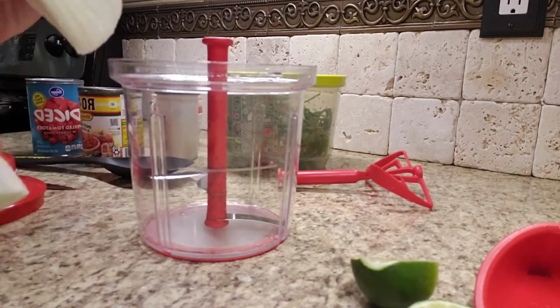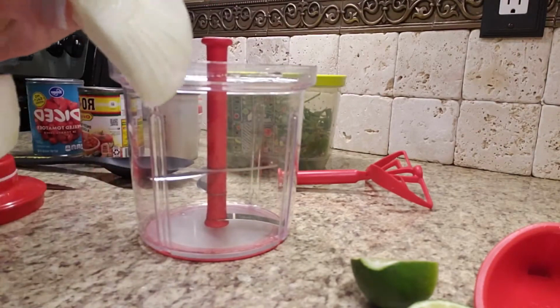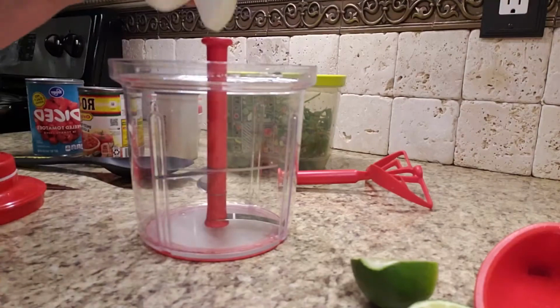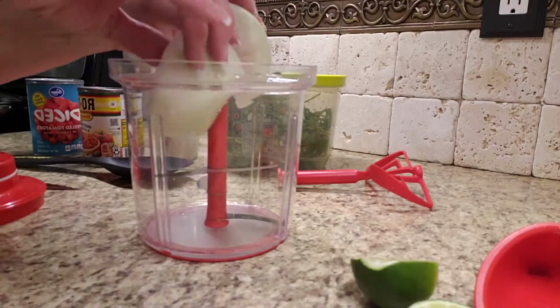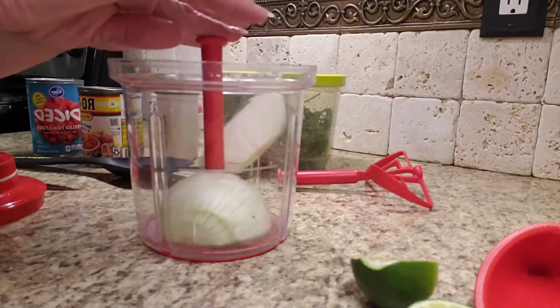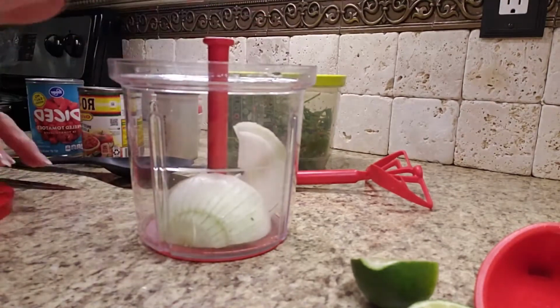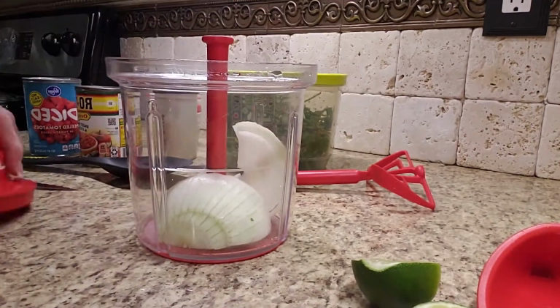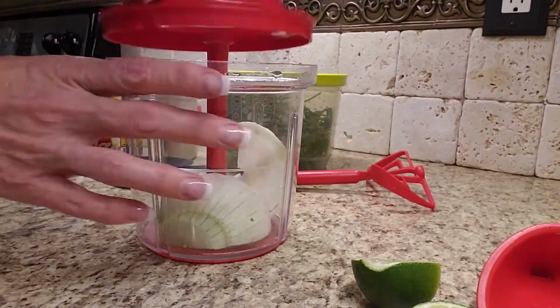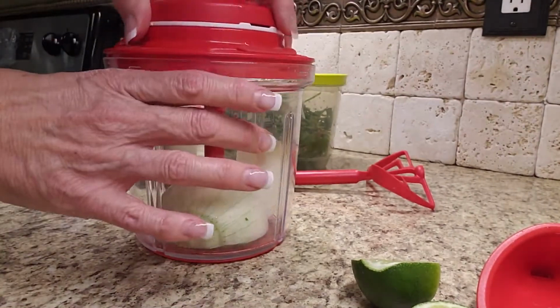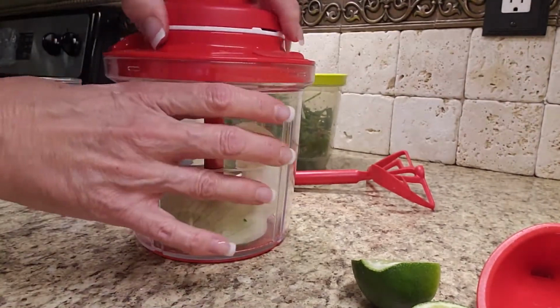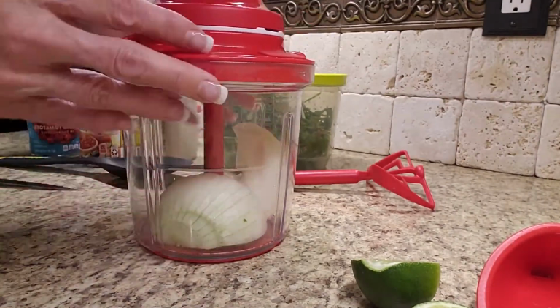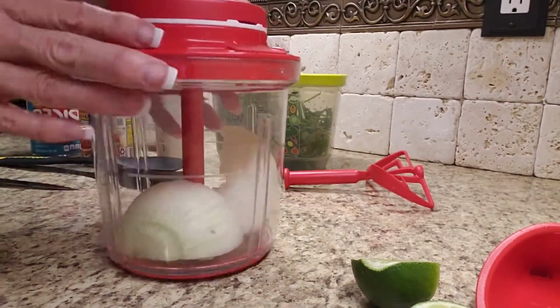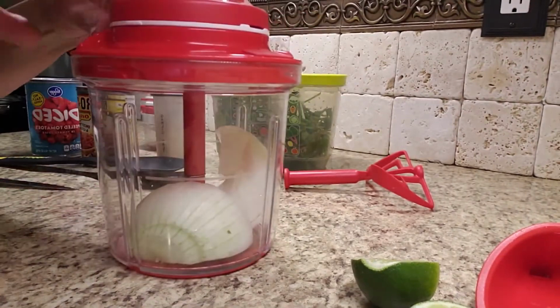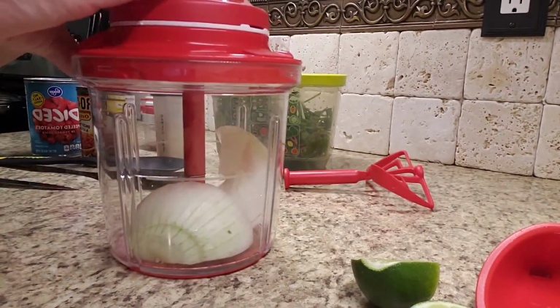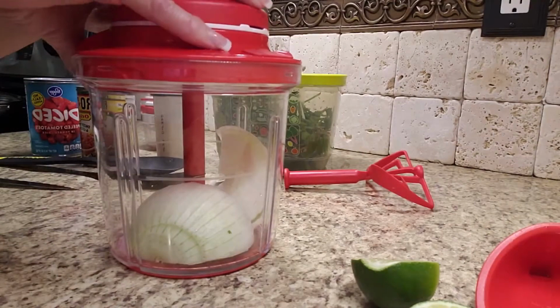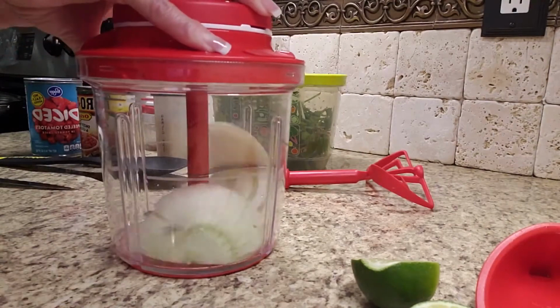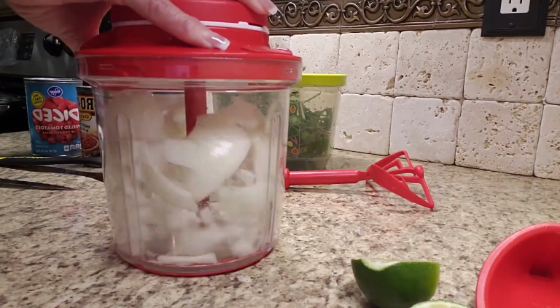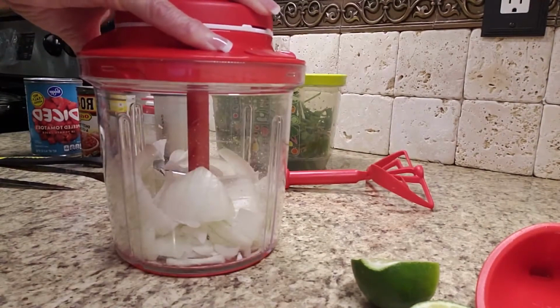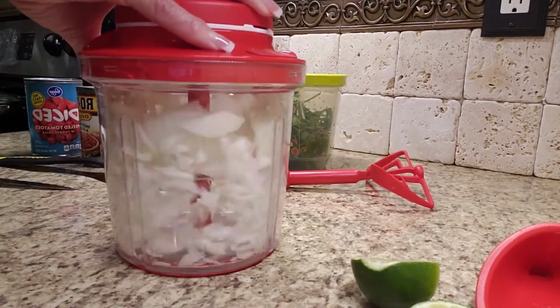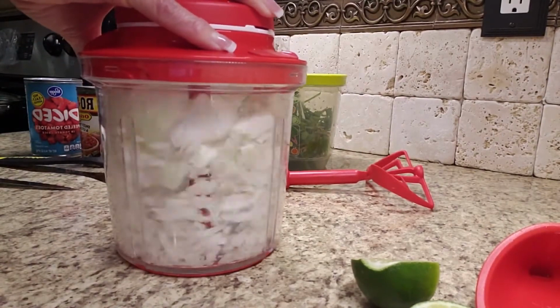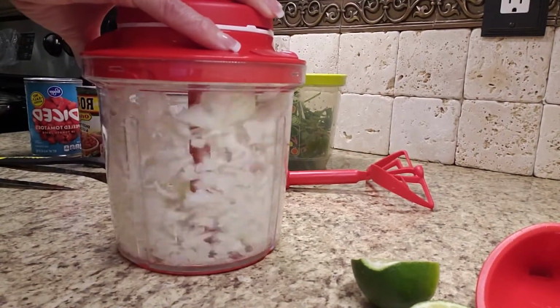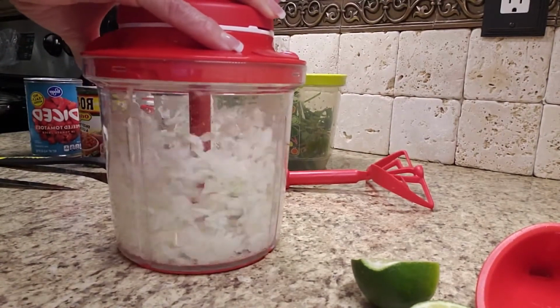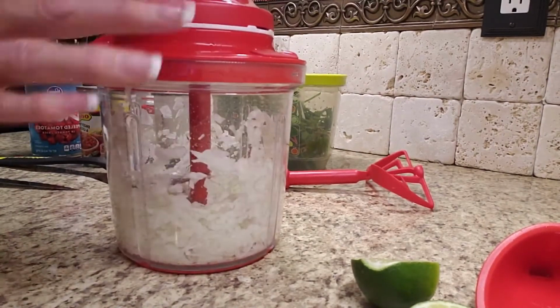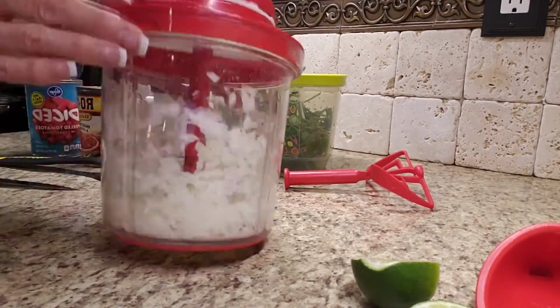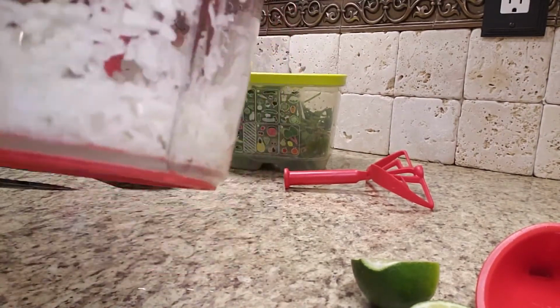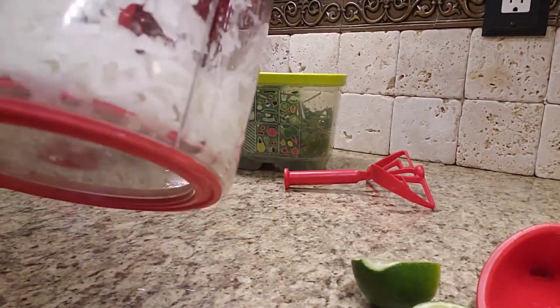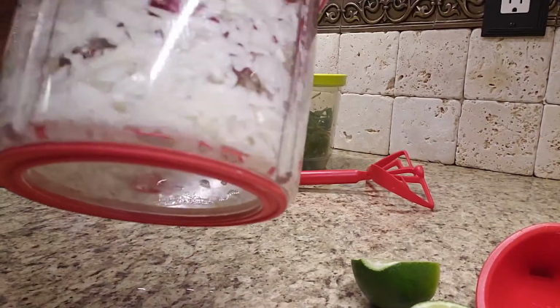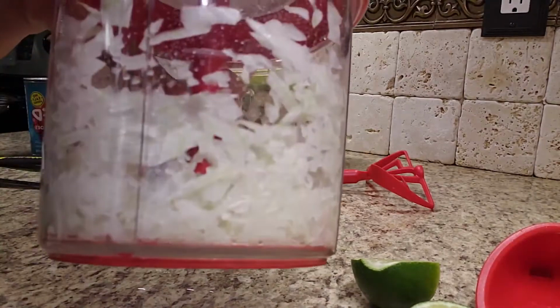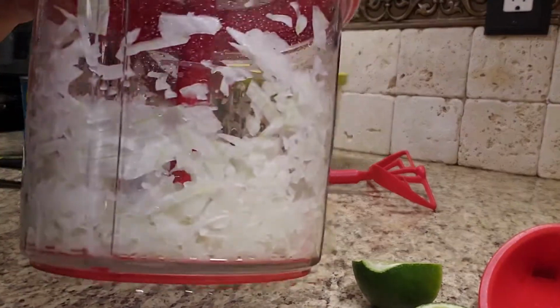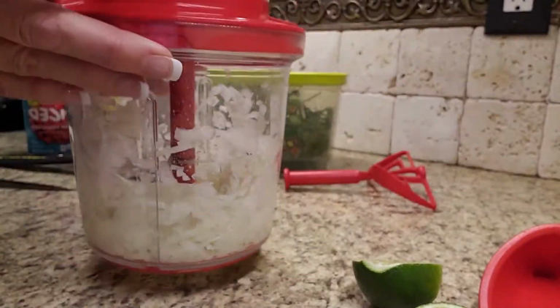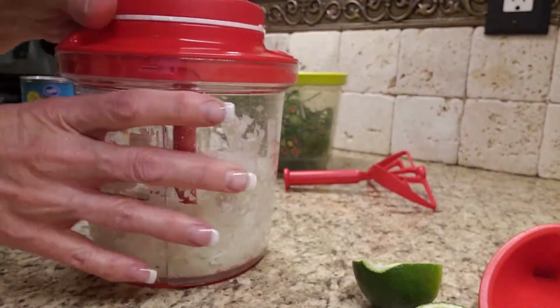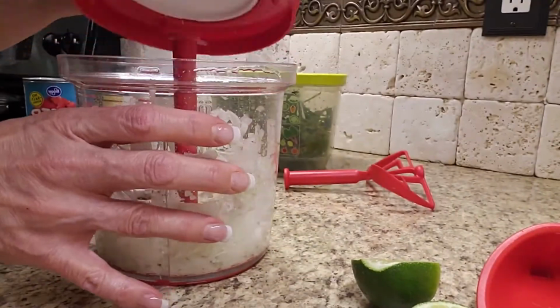We're going to start with about half of an onion. Everybody uses a different amount, but watch this onion. That's a half of an onion — one, two, three, four pulls. Can you see how tiny that chopped? Look at that. Isn't that amazing, and no tears!